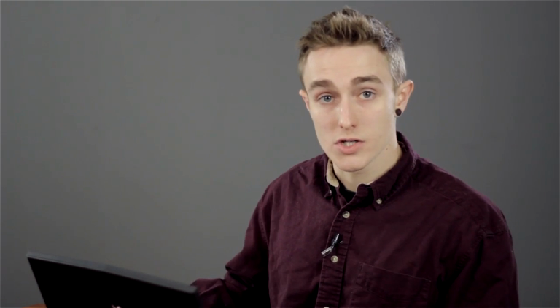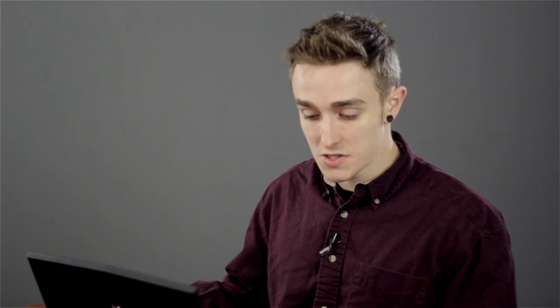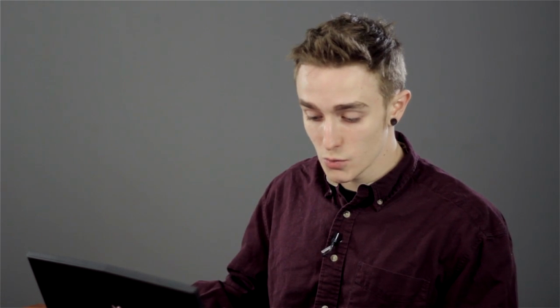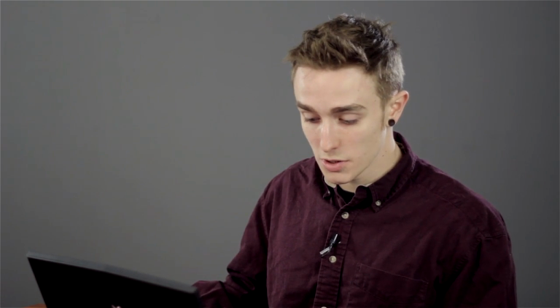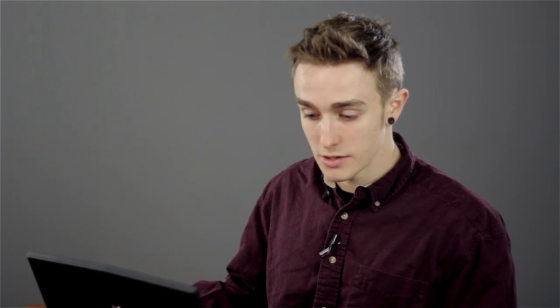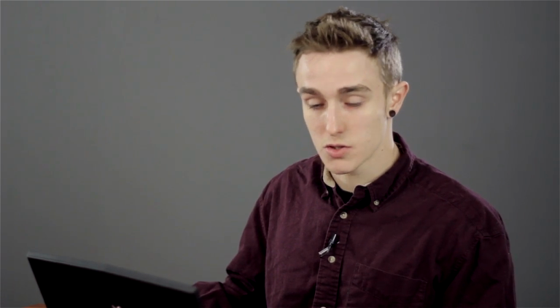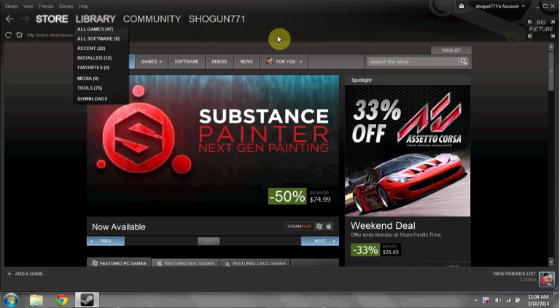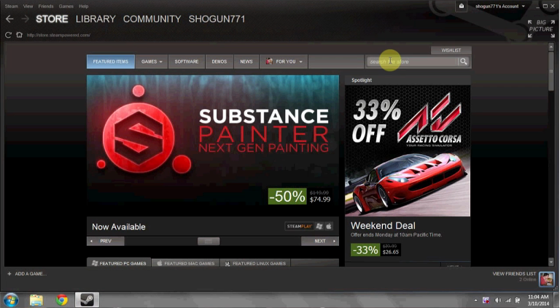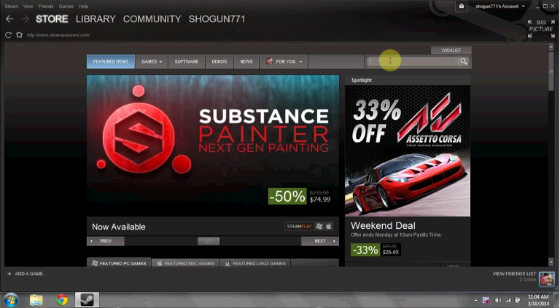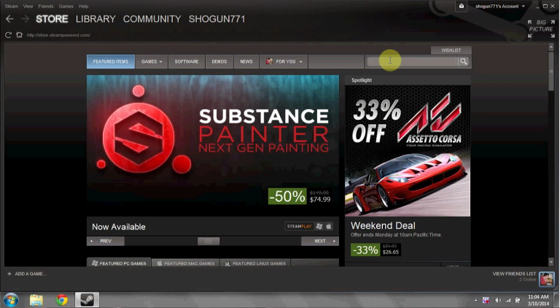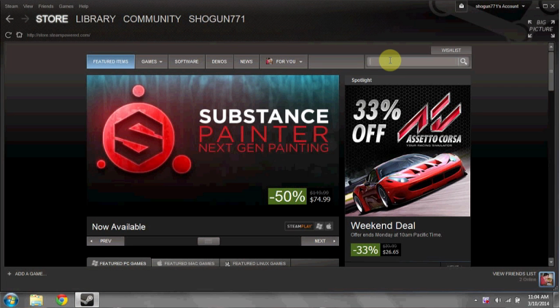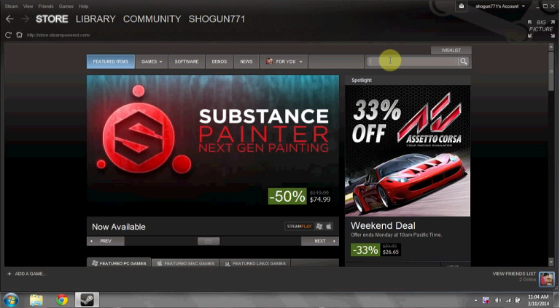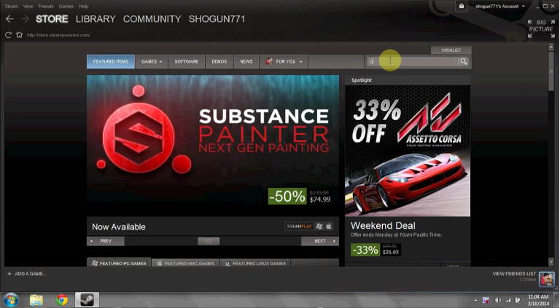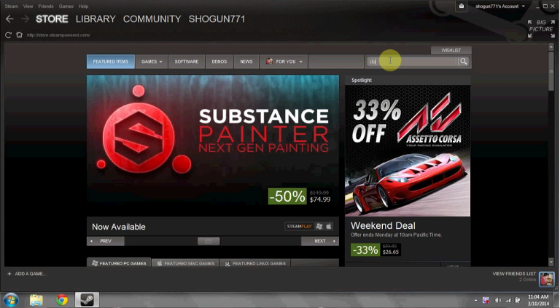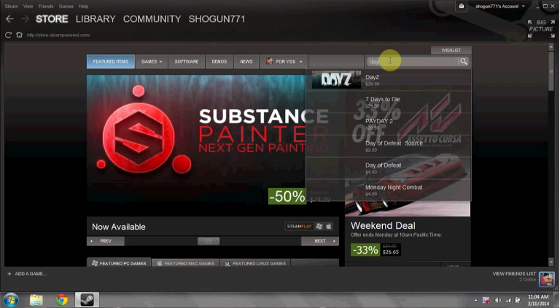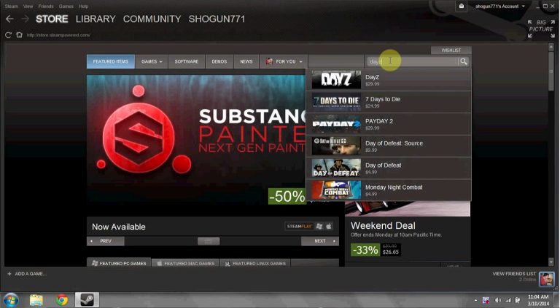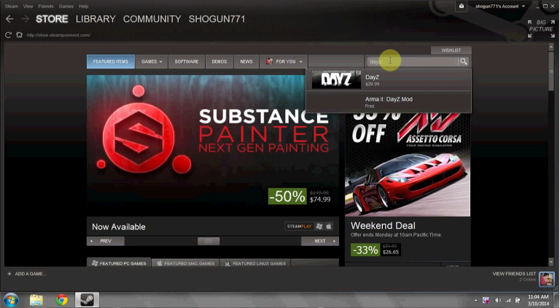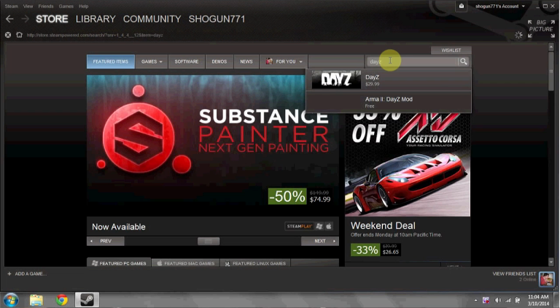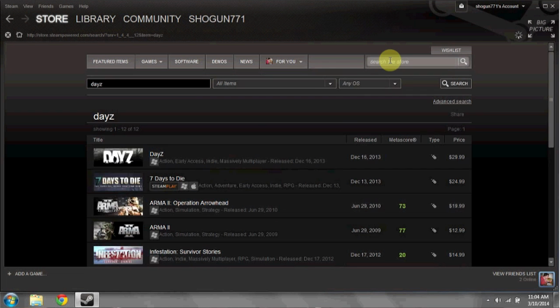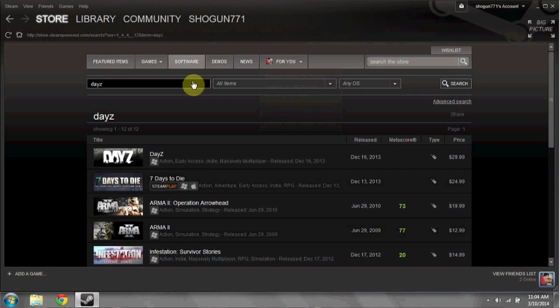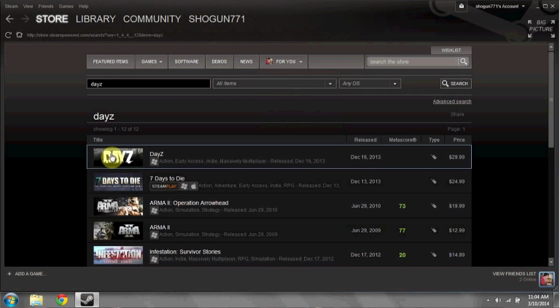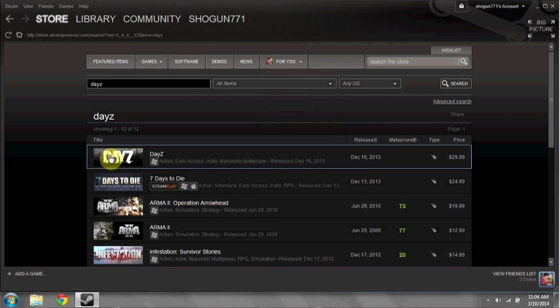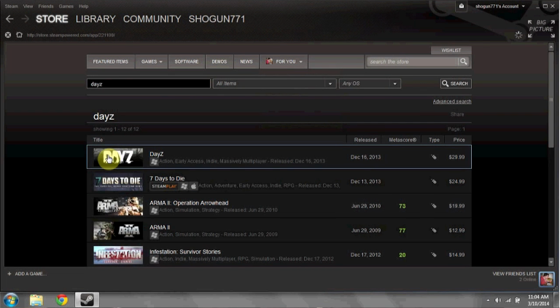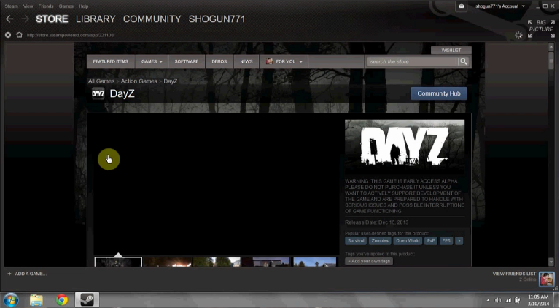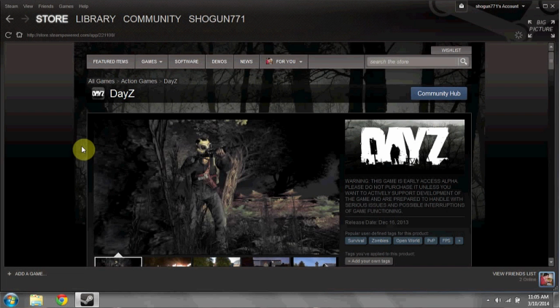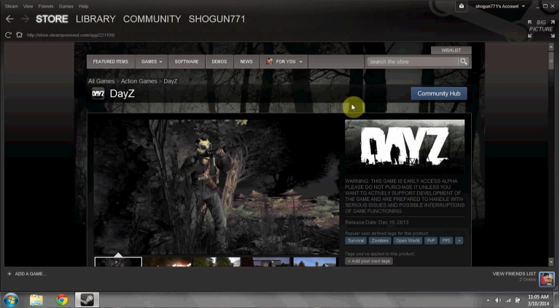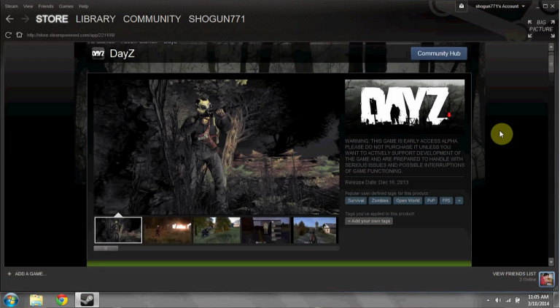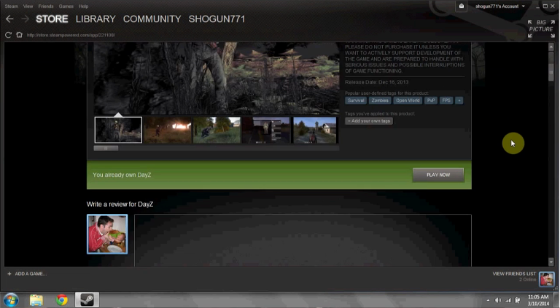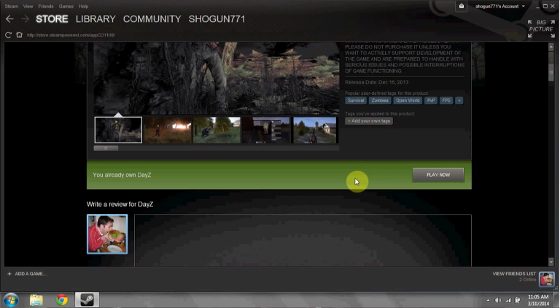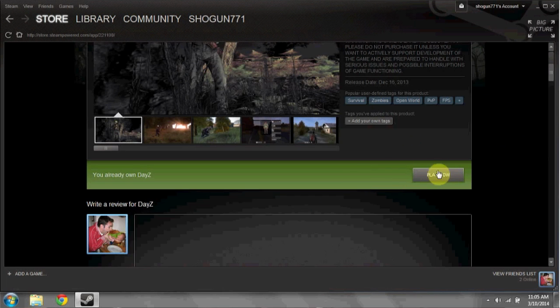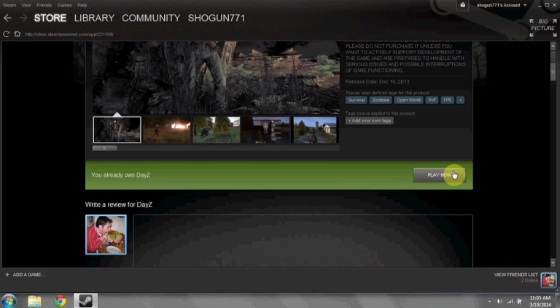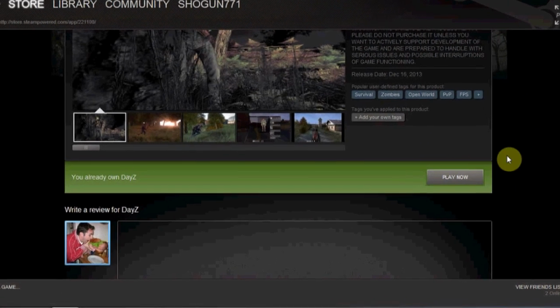Start up Steam as you would normally and go to the store. Select the game that you've already played that you'd like to gift to a friend. I'm going to choose the early release beta for DayZ. When I click on the game in the store, as you can see it says play now.